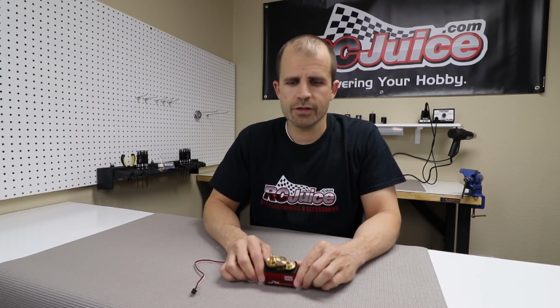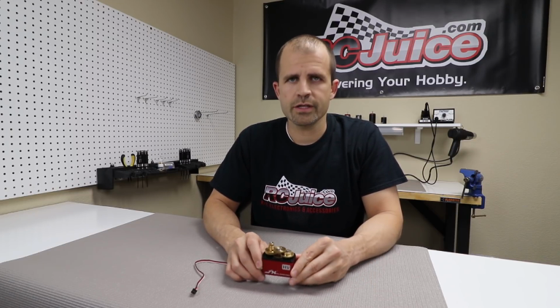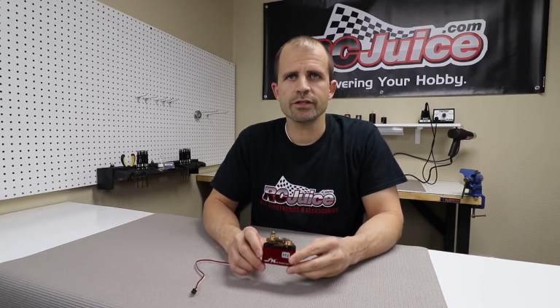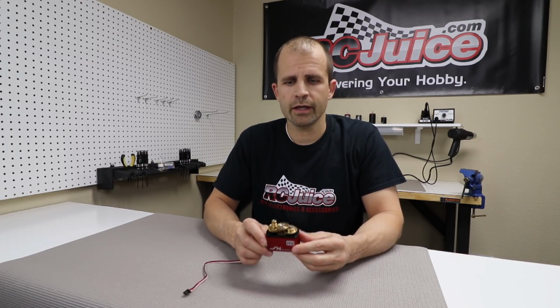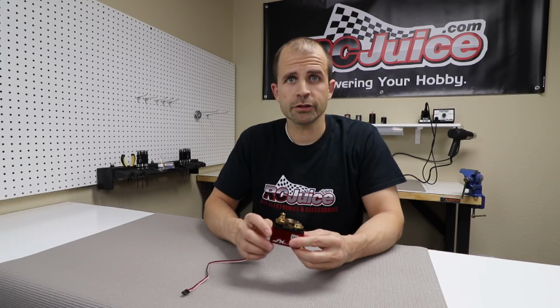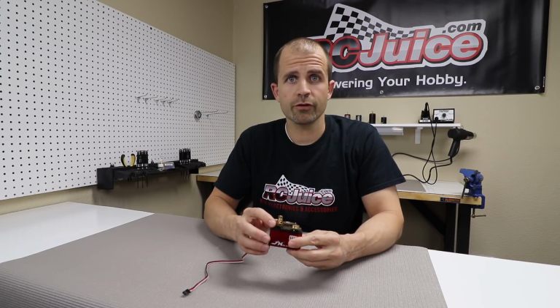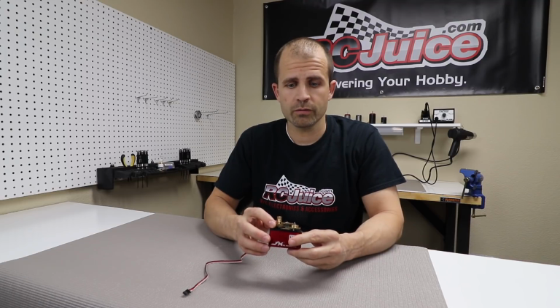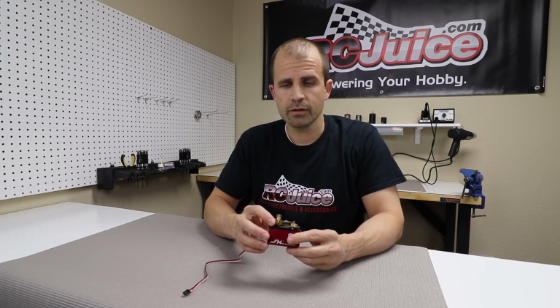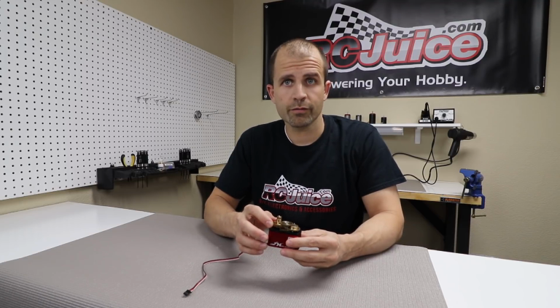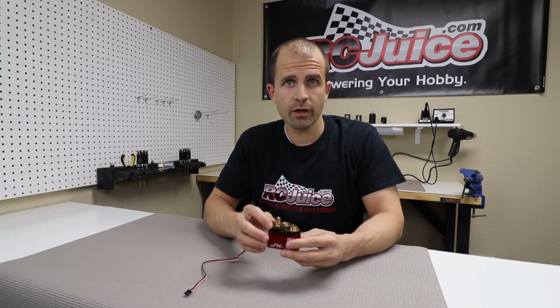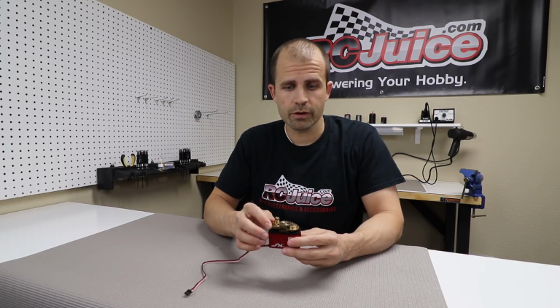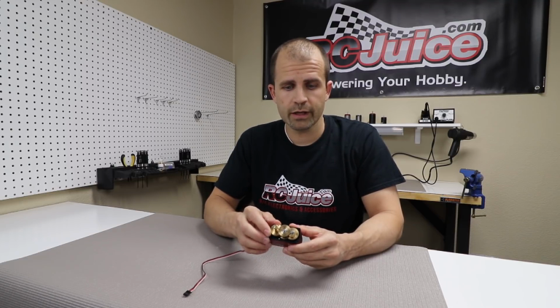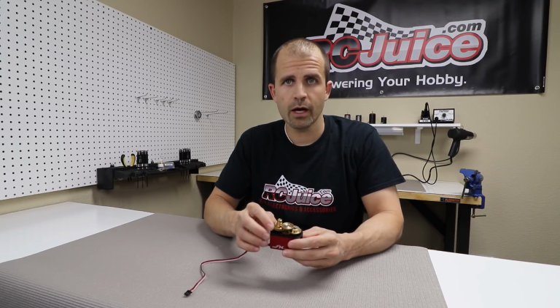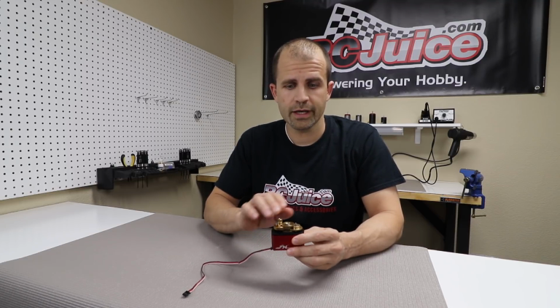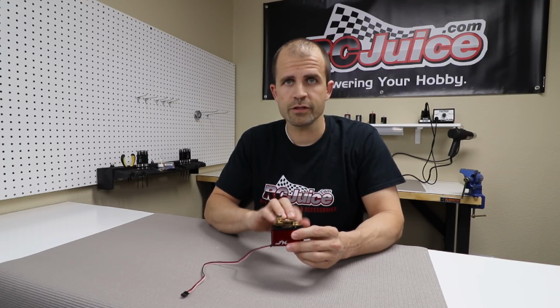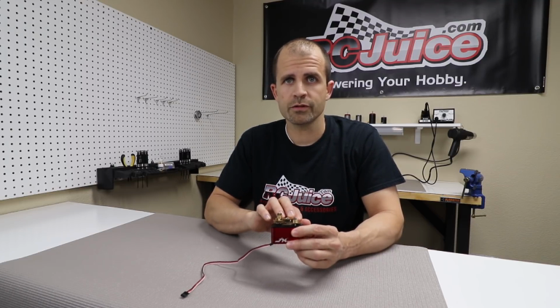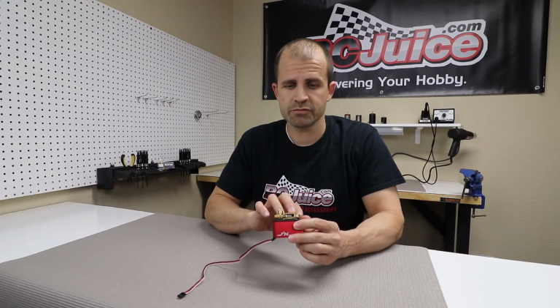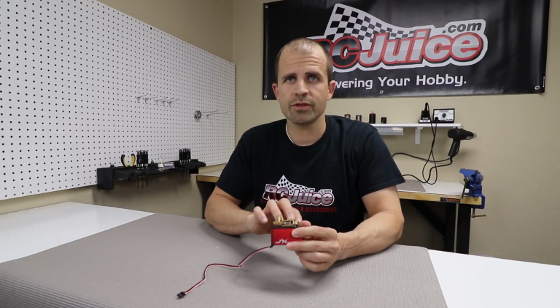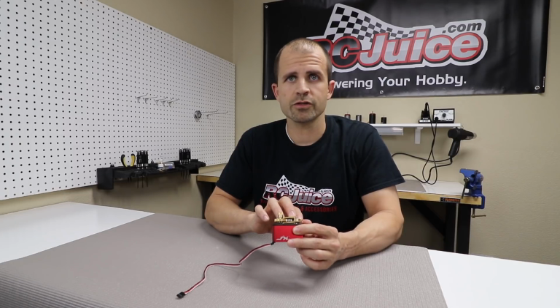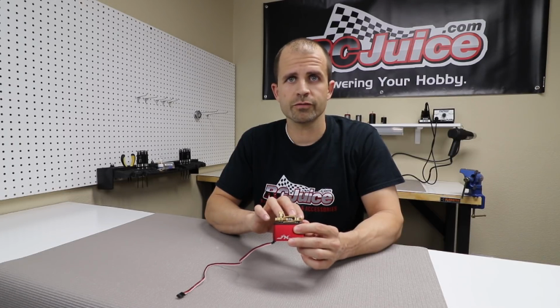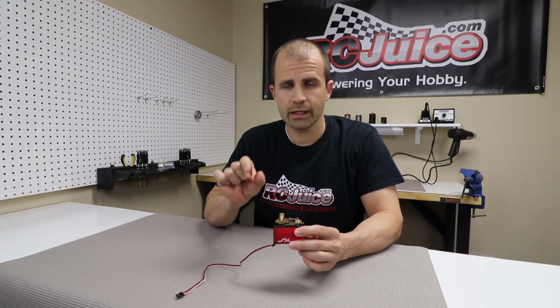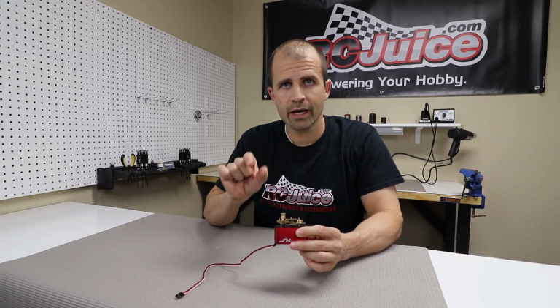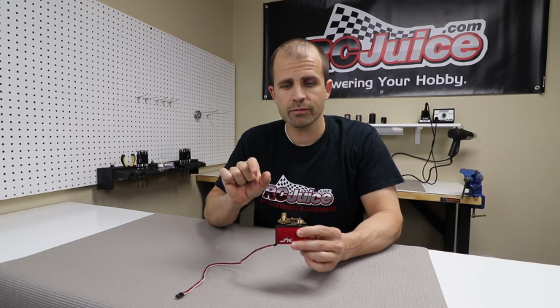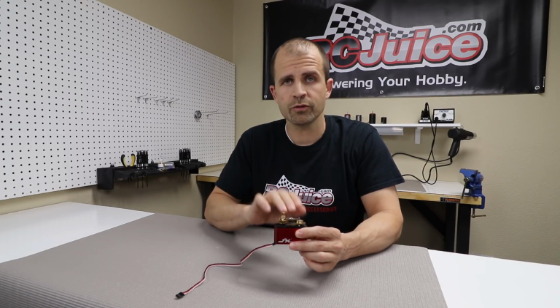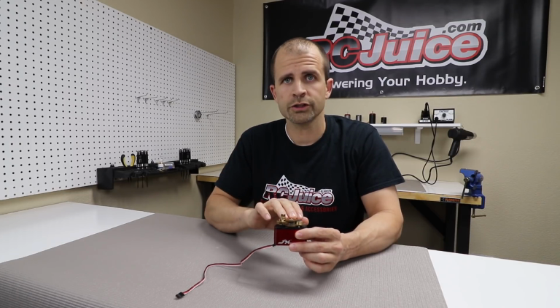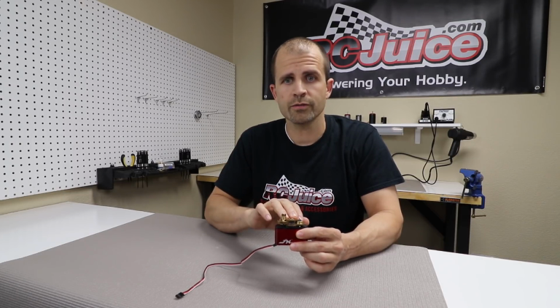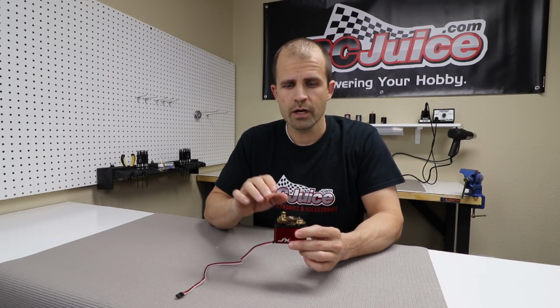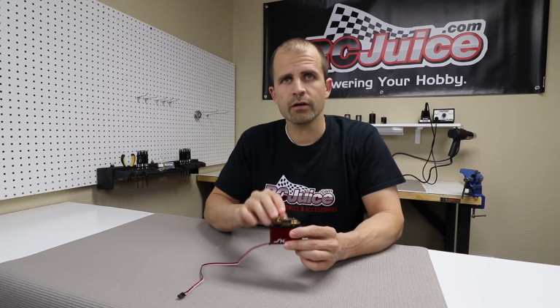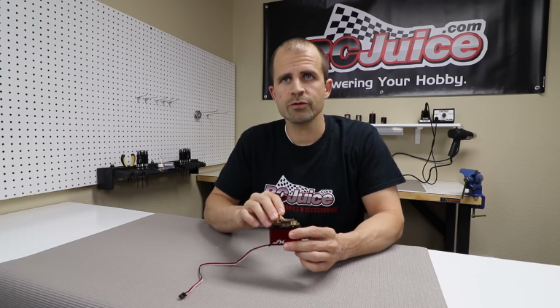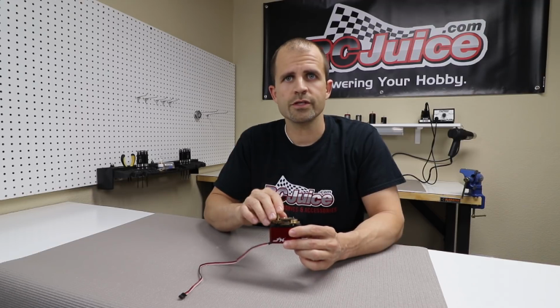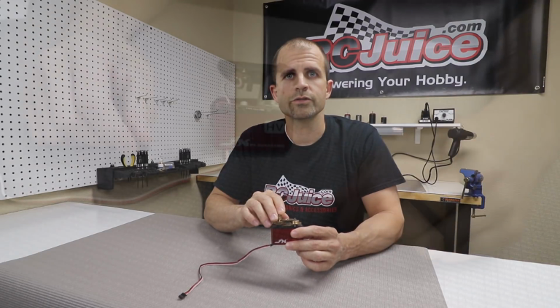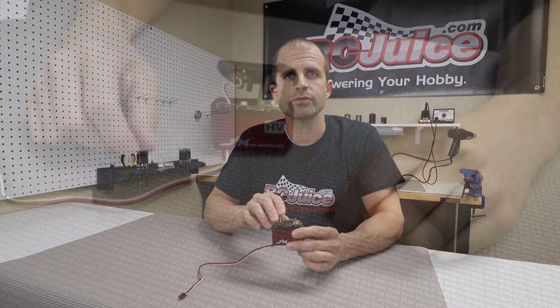Today we're going to take a look inside a large fifth-scale servo — very good for a video and for explaining — but again the principles are the same on all servos, from tiny little nano servos up to large-scale servos. The gearing principles are the same in all servos.